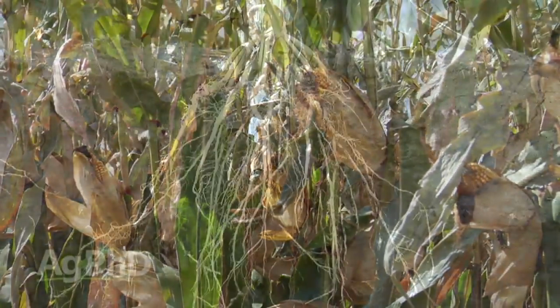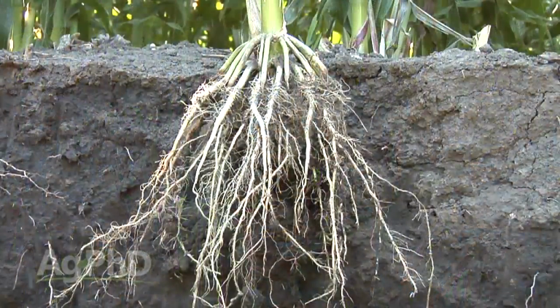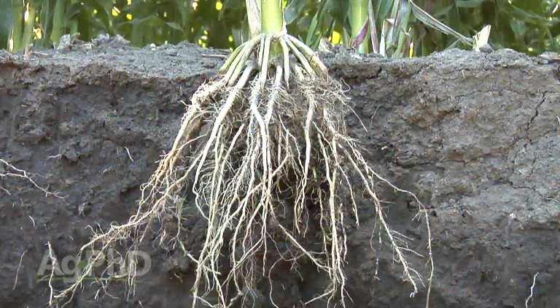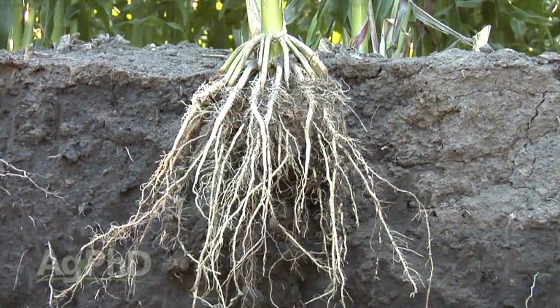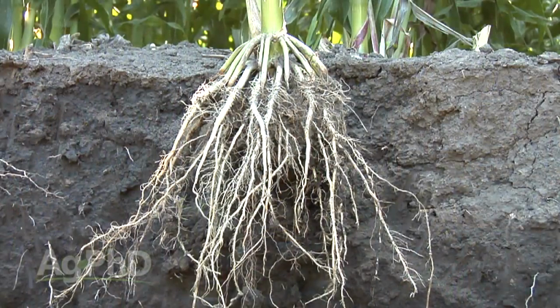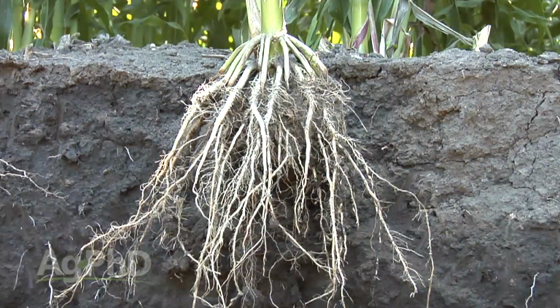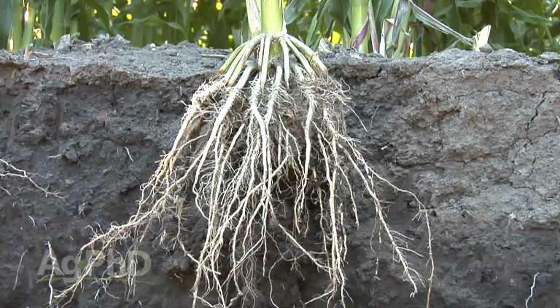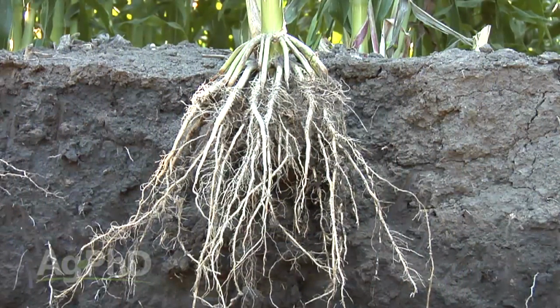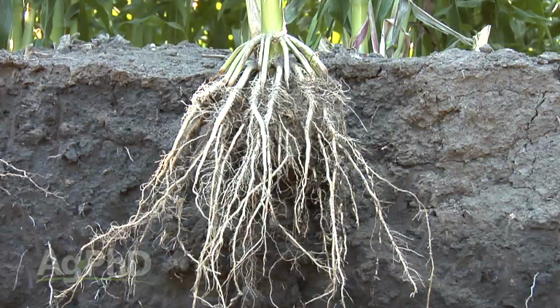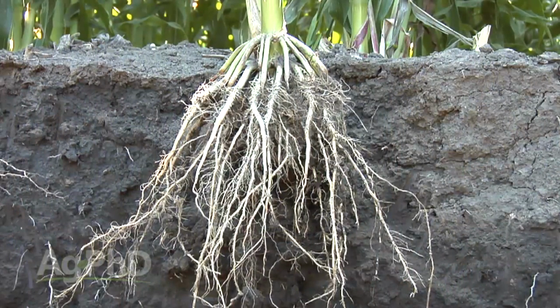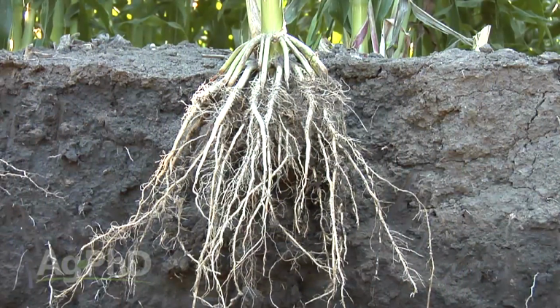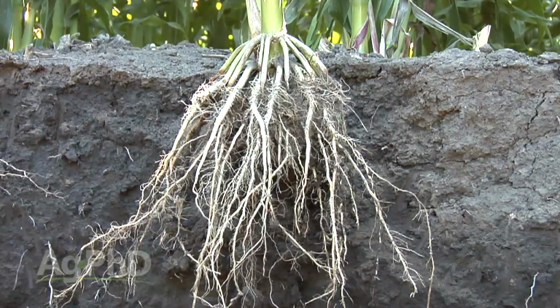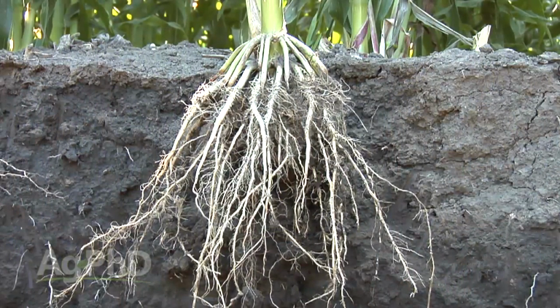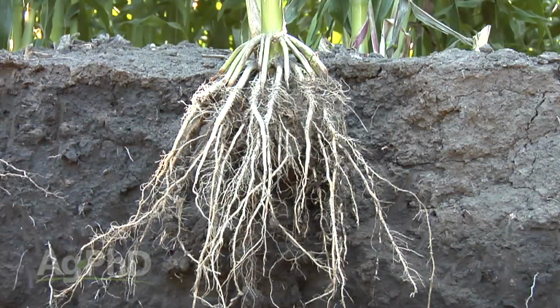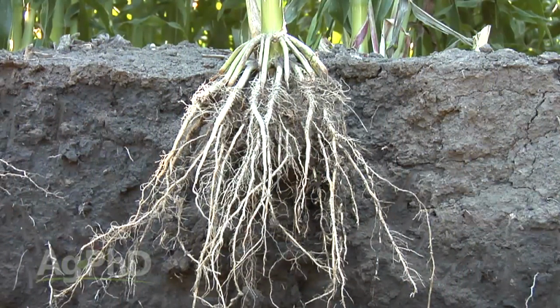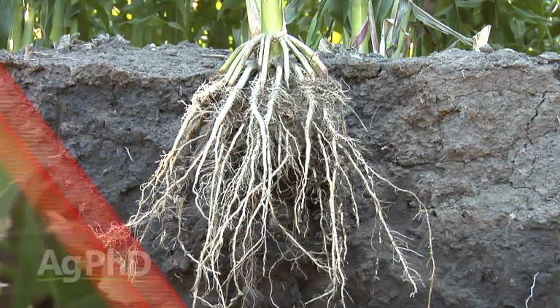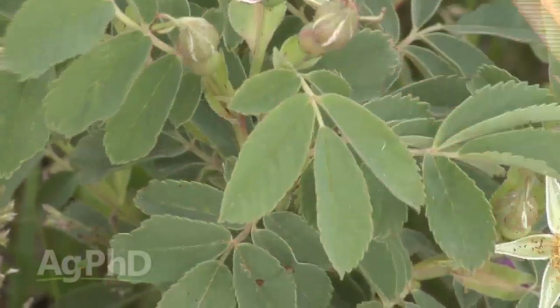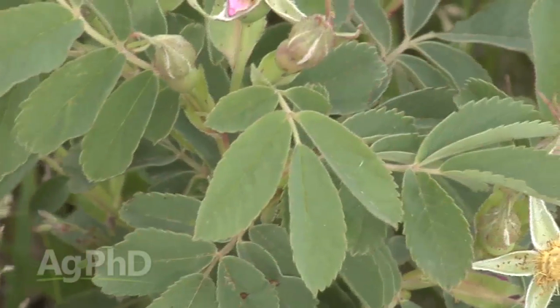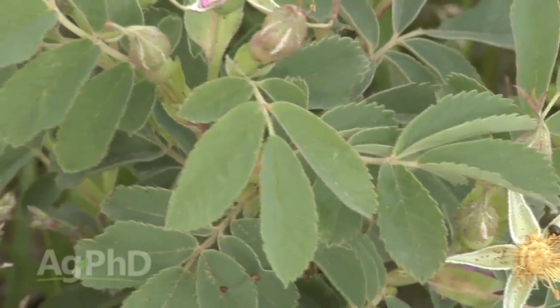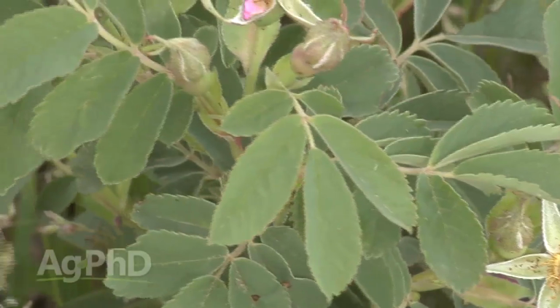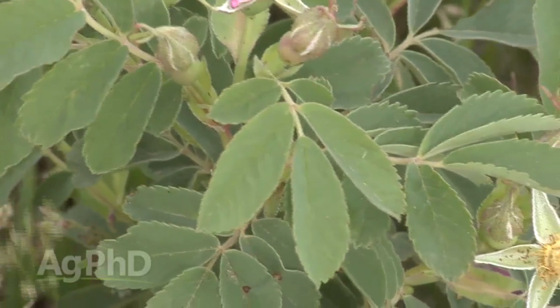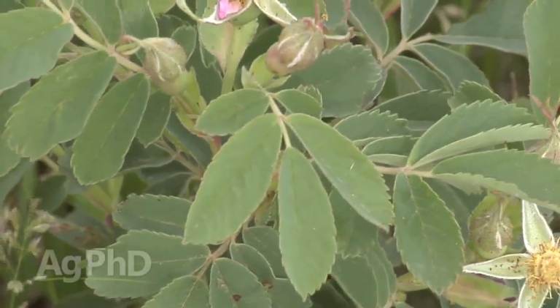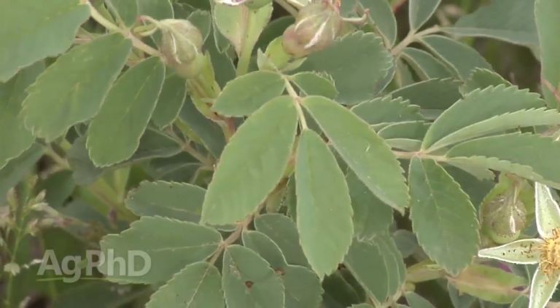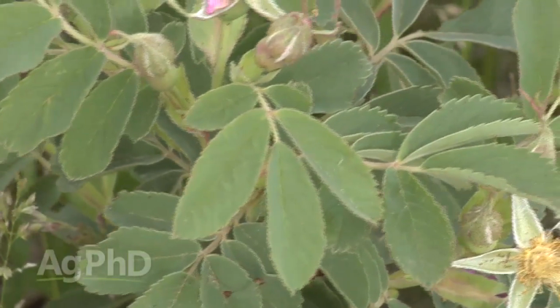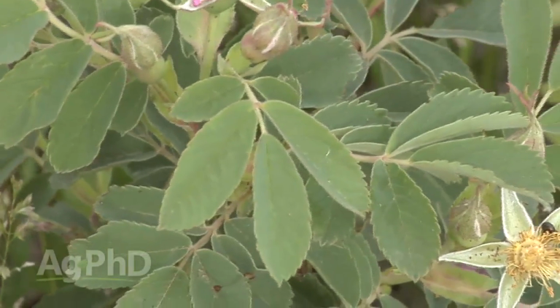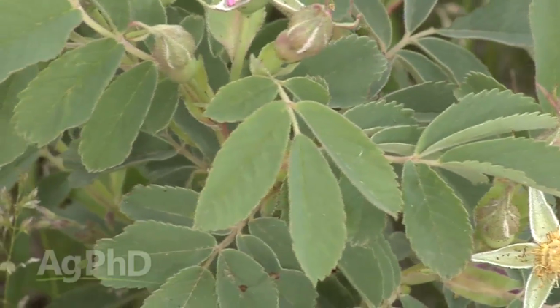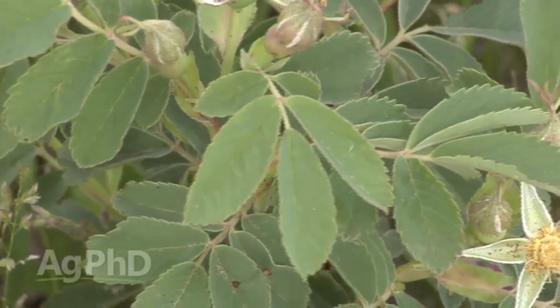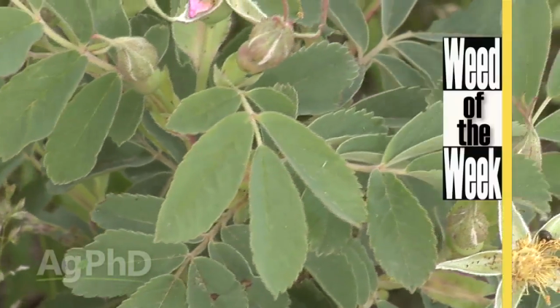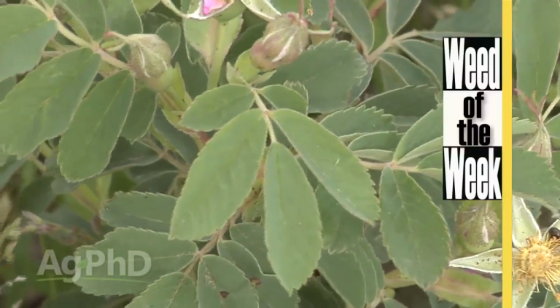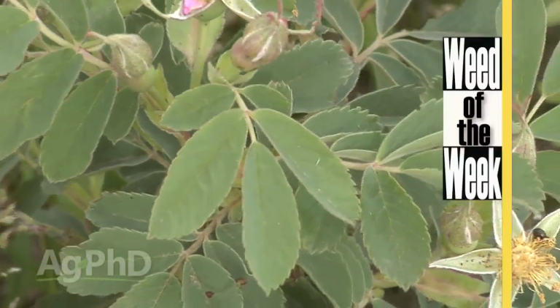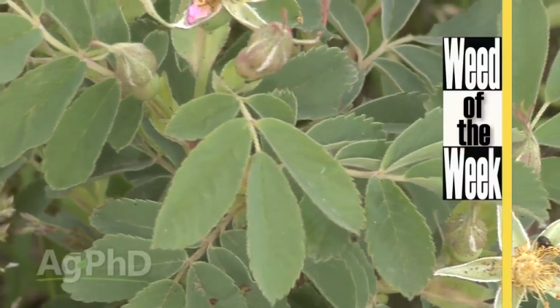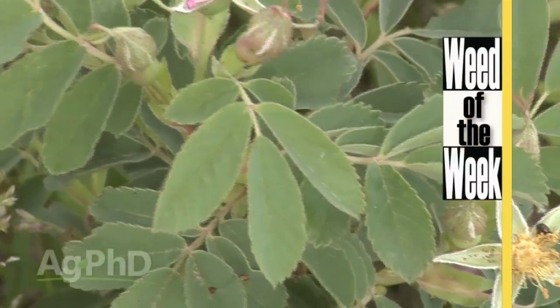Nutrient stratification is definitely an issue that farmers are aware of and trying to manage on their farms. Another situation farmers are dealing with on their farms is weed control. Can you identify this week's Weed of the Week? Let's take a look.